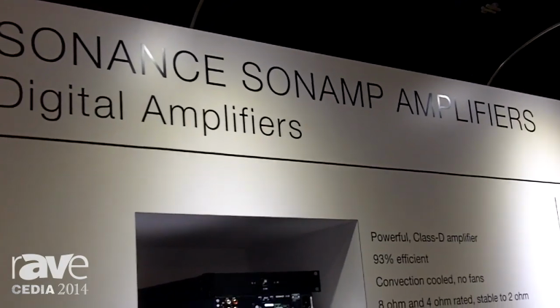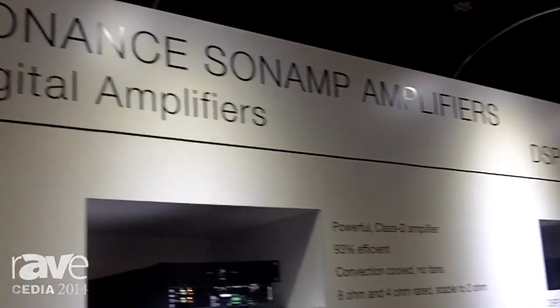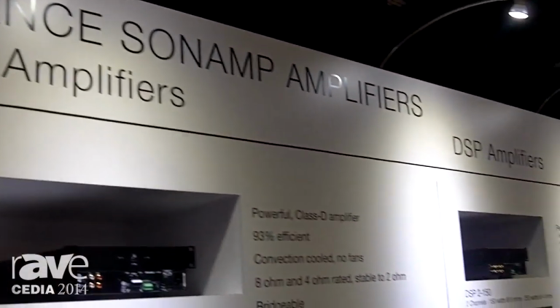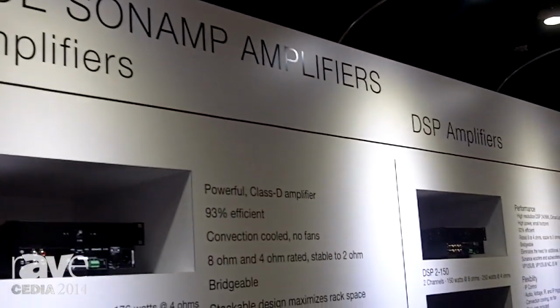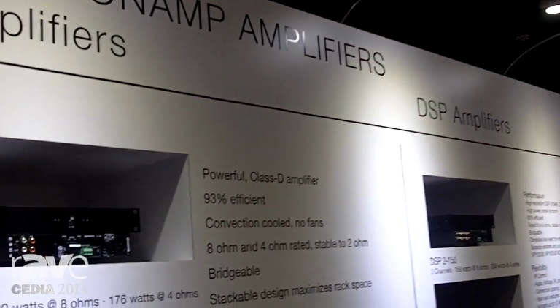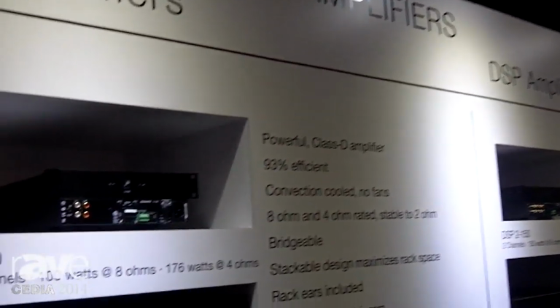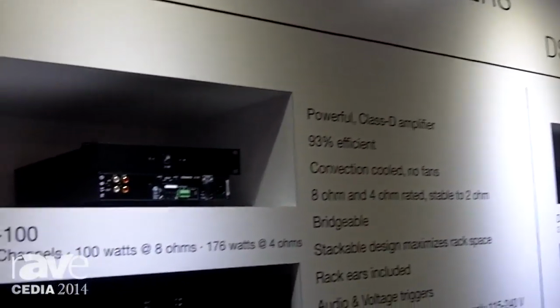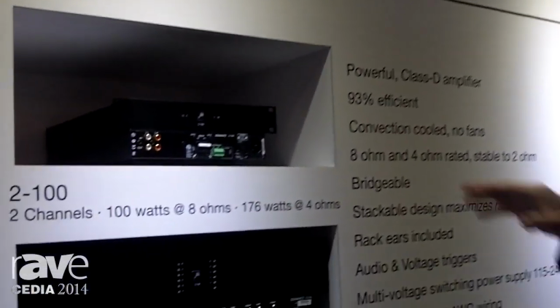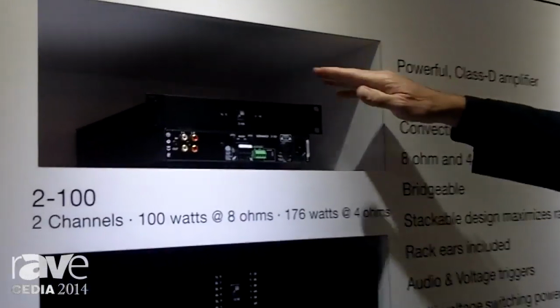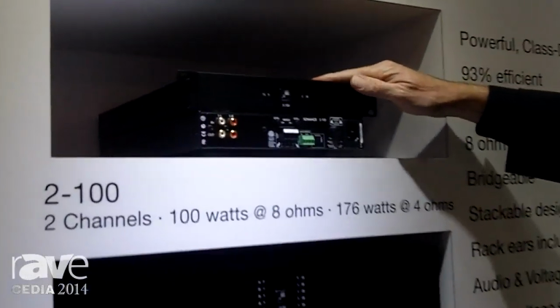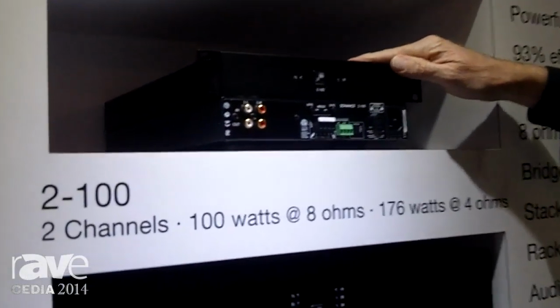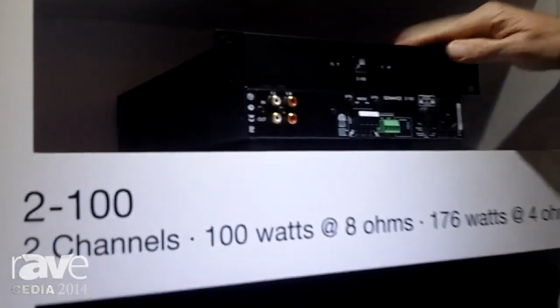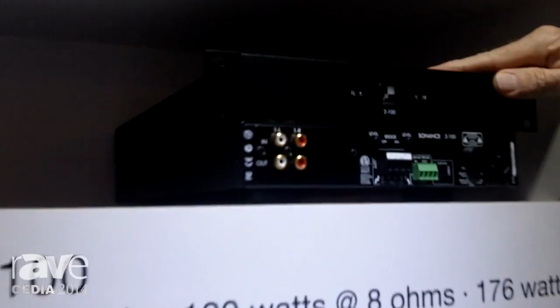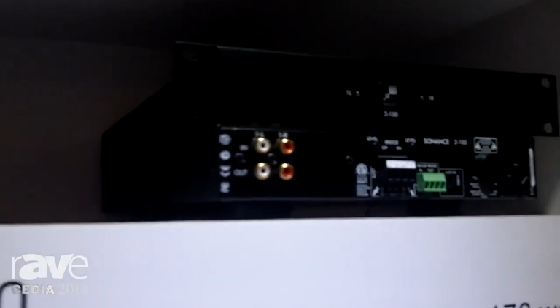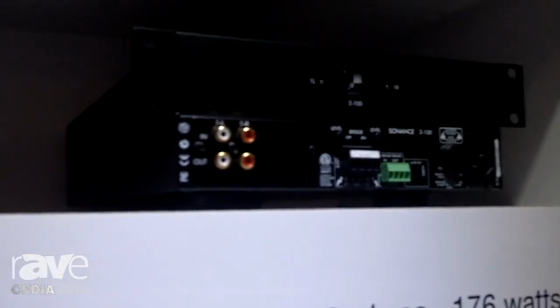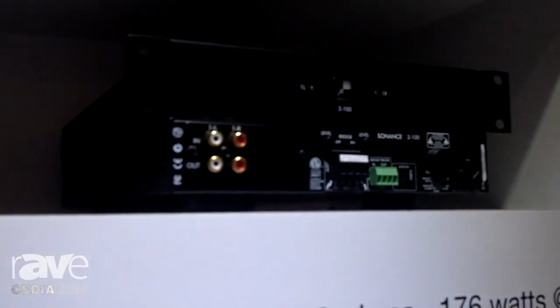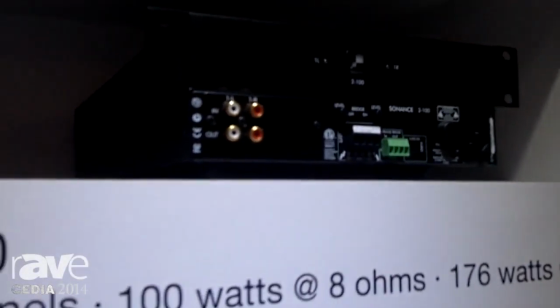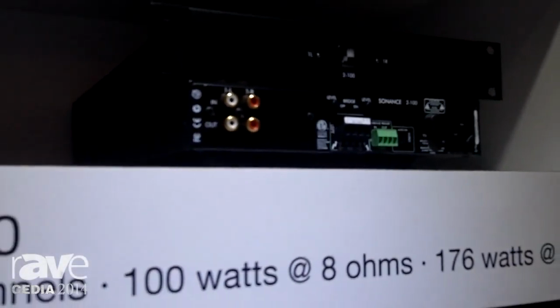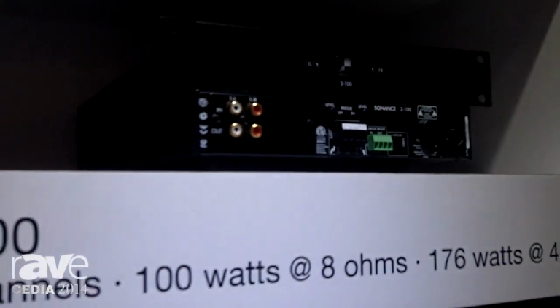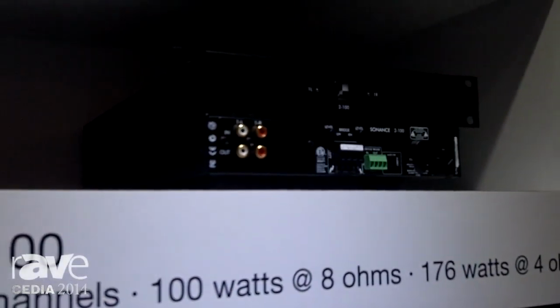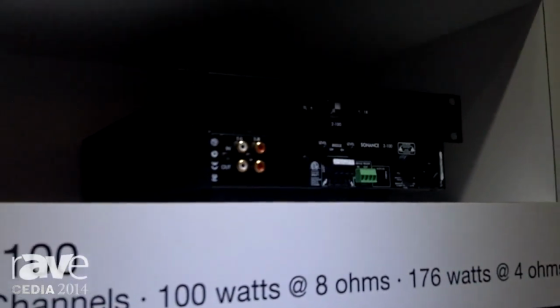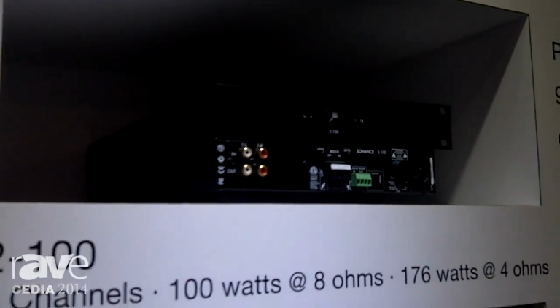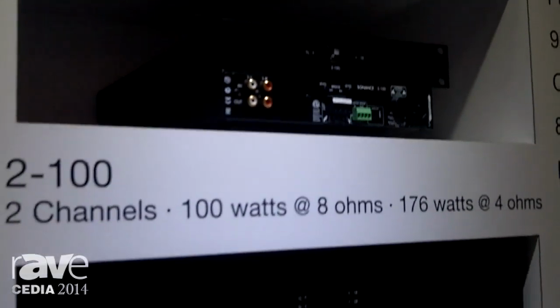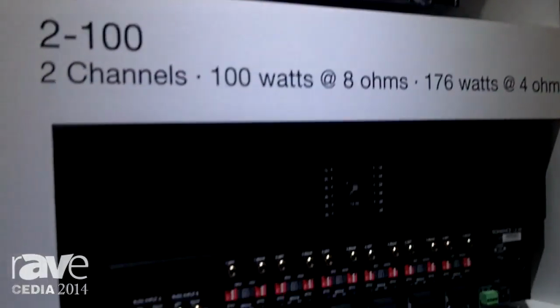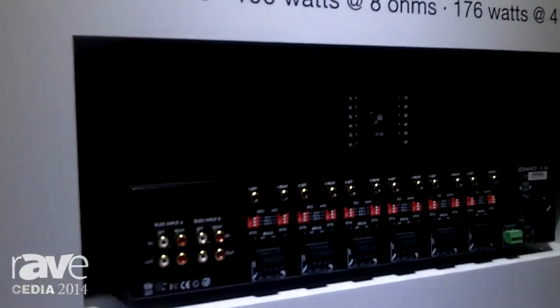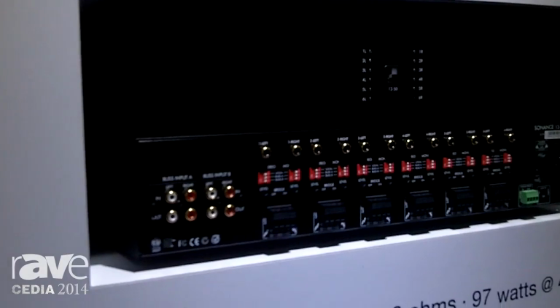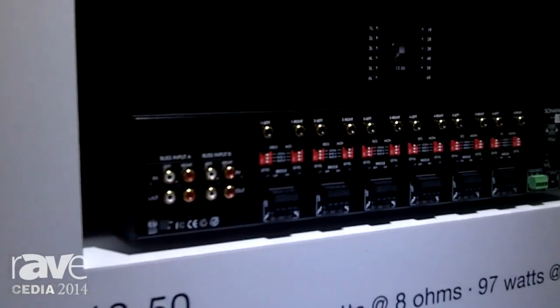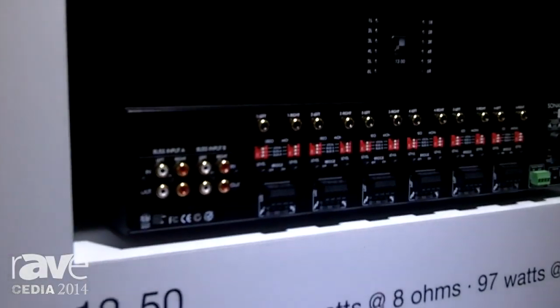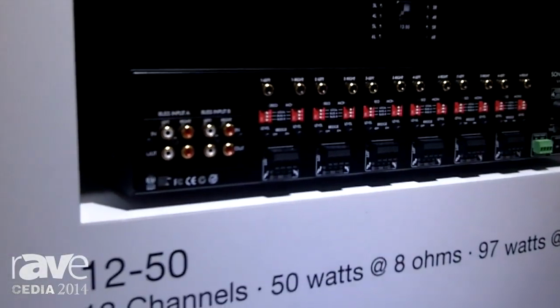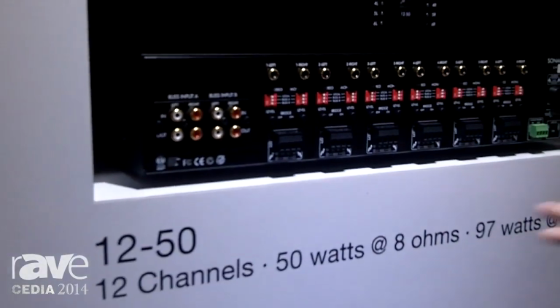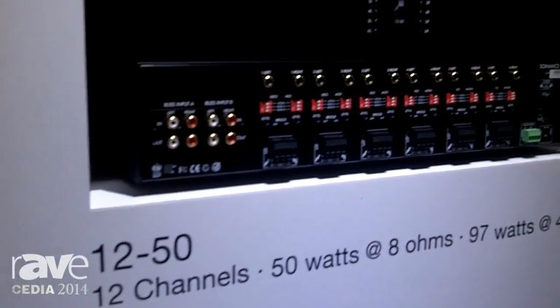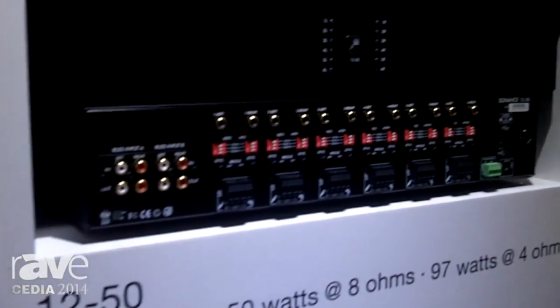The first ones we're going to talk about are our two new digital amplifiers: the 2x100, which is a half rack, two channel, 100 watt at 8 ohms amplifier, and also the 1250 which is 12 channels at 50 watts.